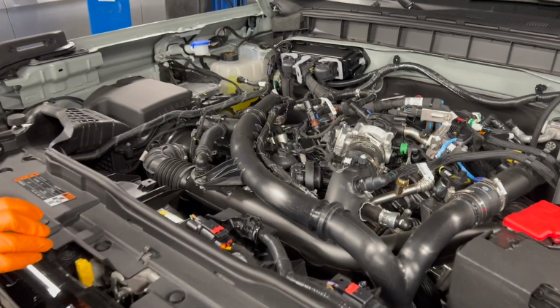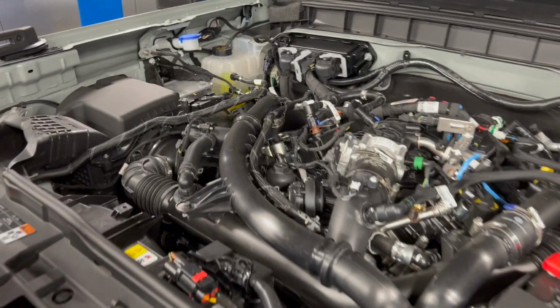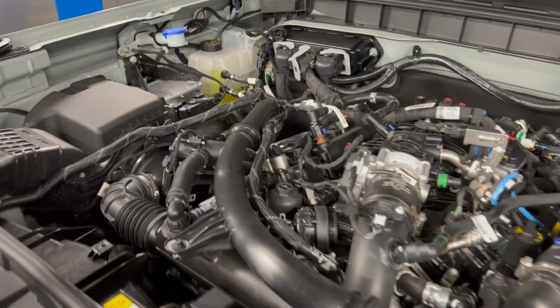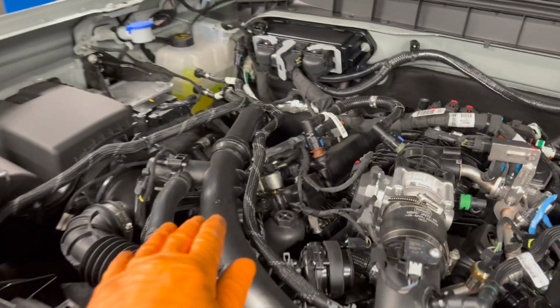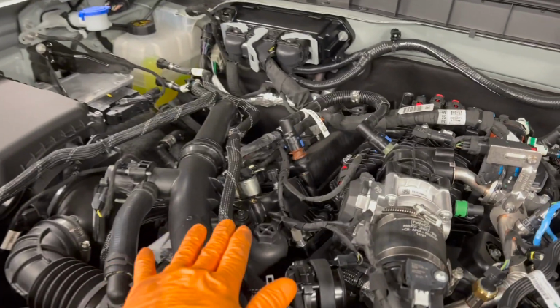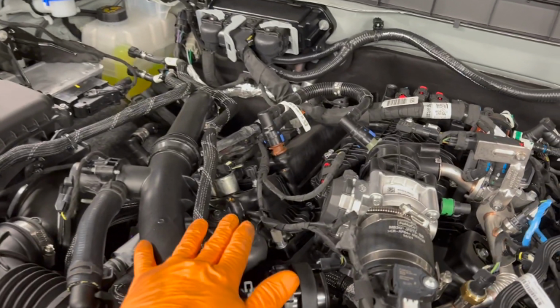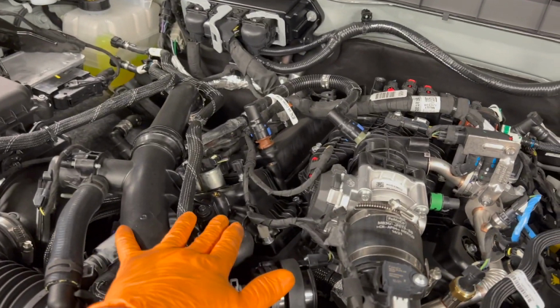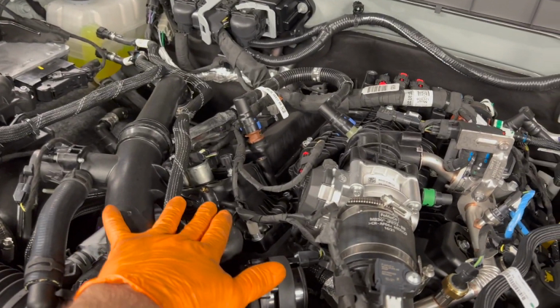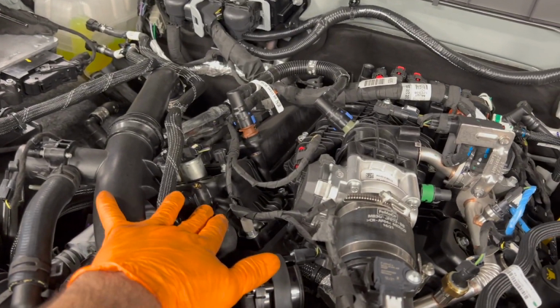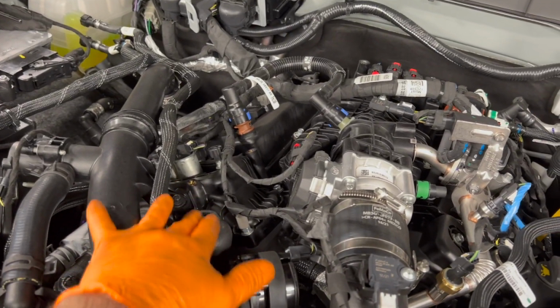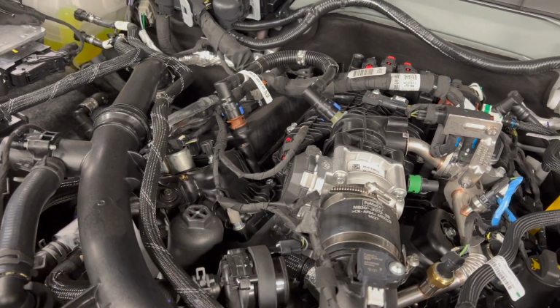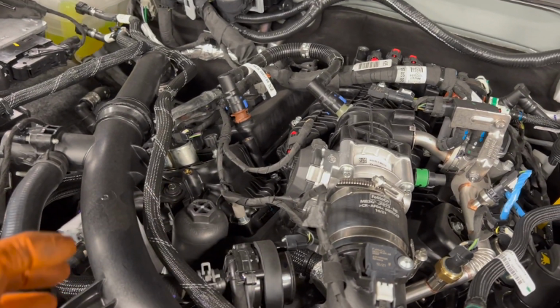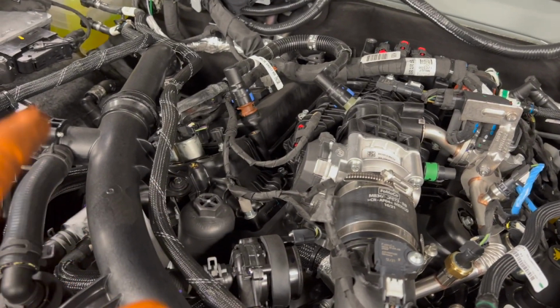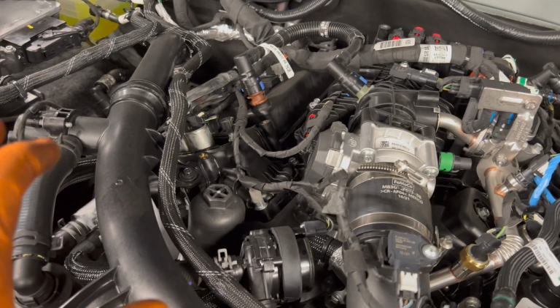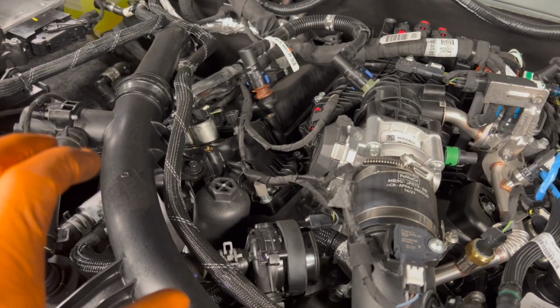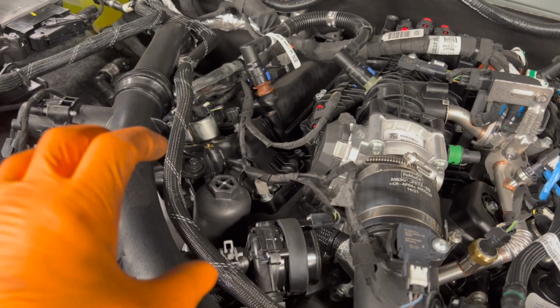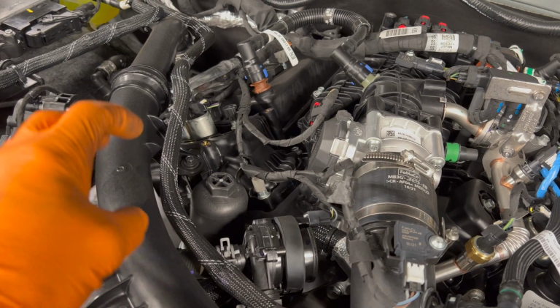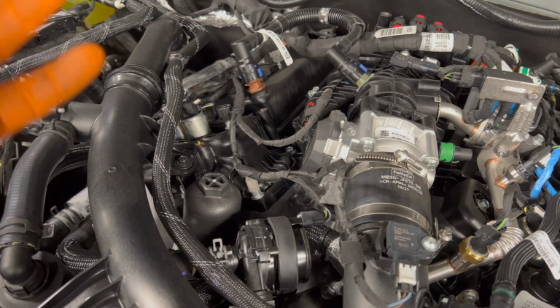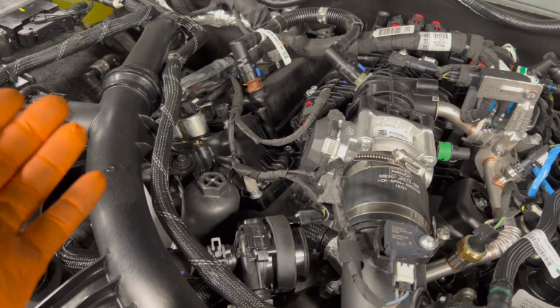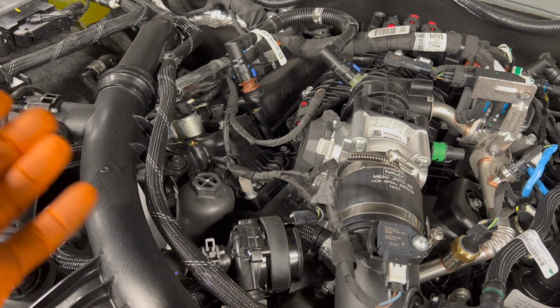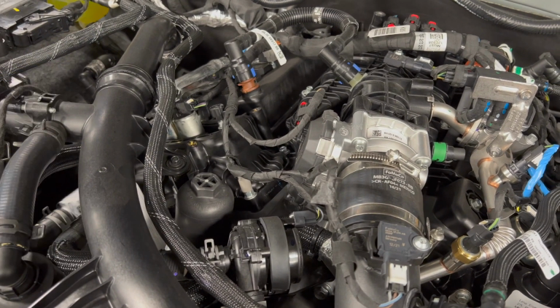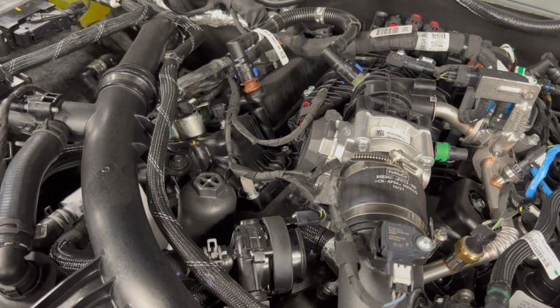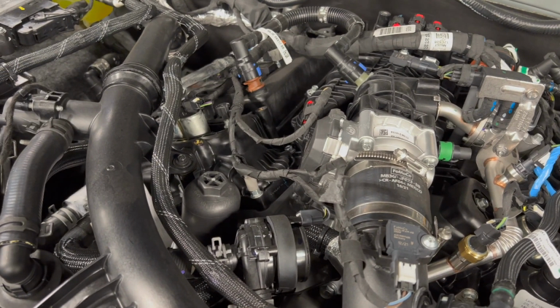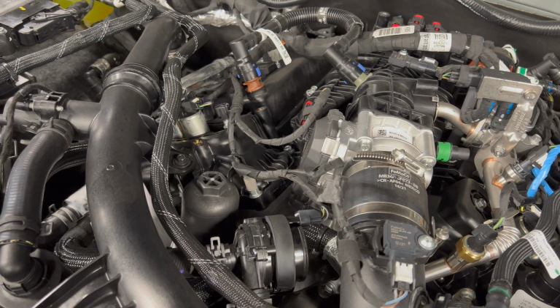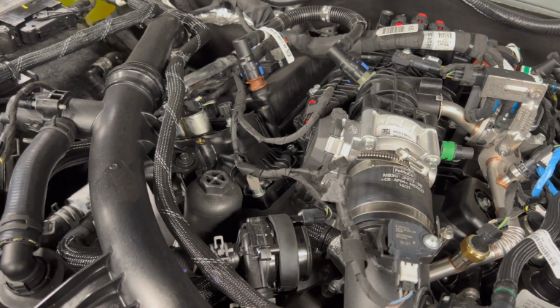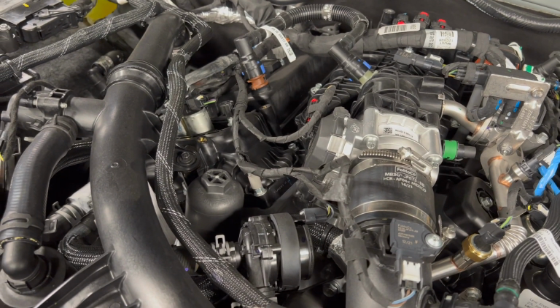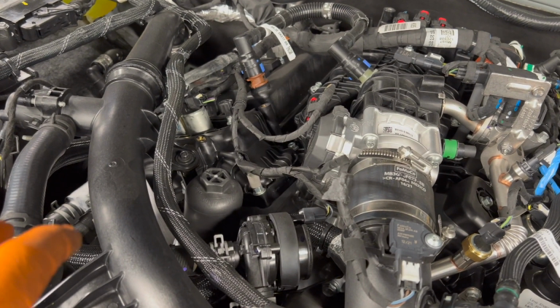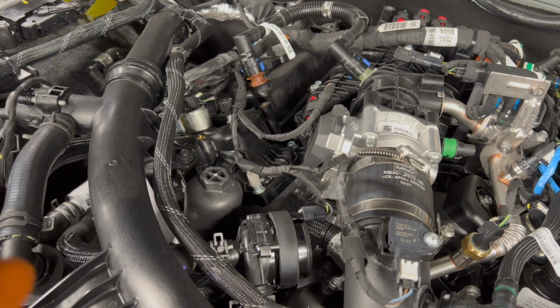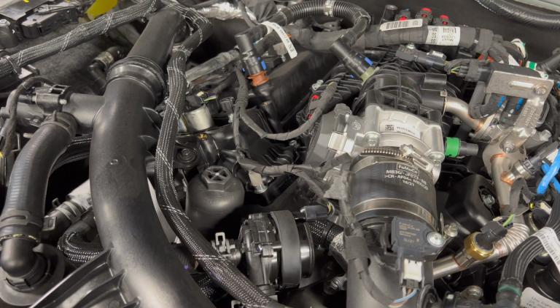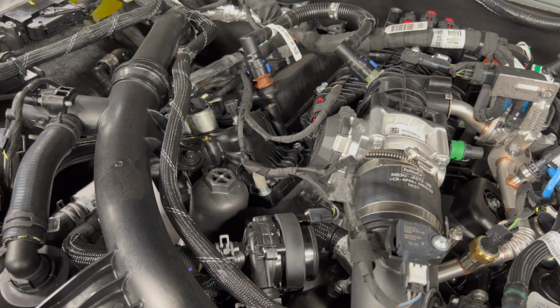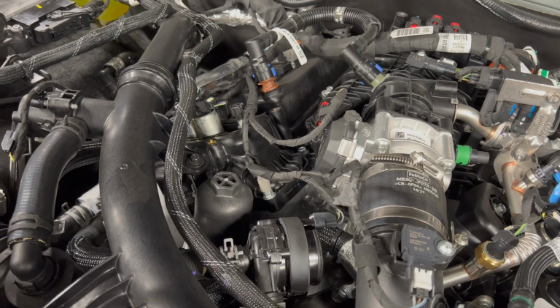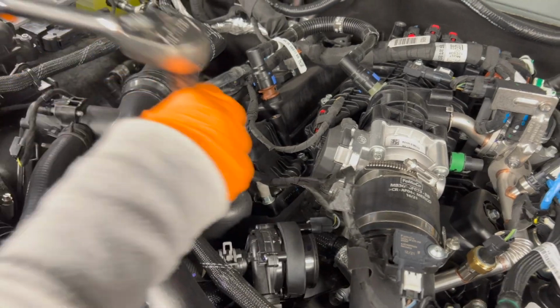First thing we're going to do is loosen the 27 millimeter oil filter housing. We're just going to let it sit there, but we're going to loosen it up to break the seal to allow the oil in the housing to drain down into the oil pan.